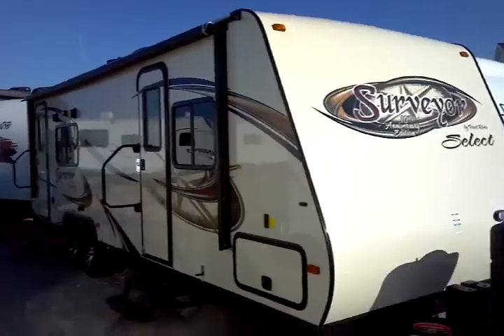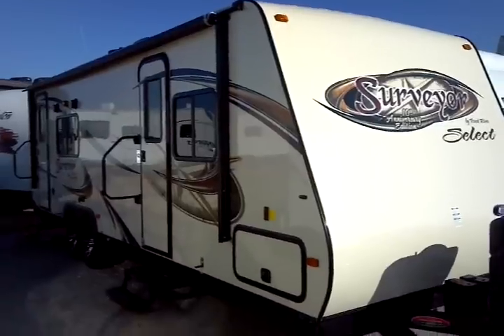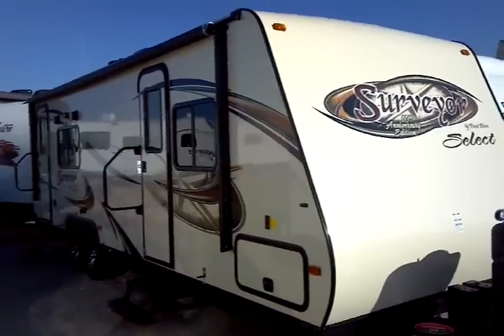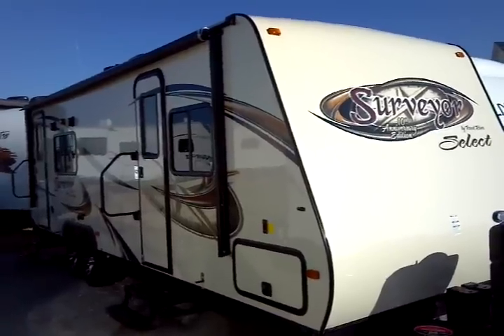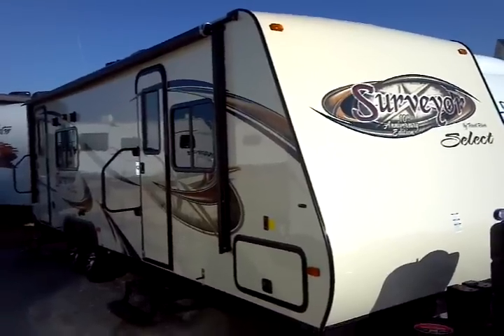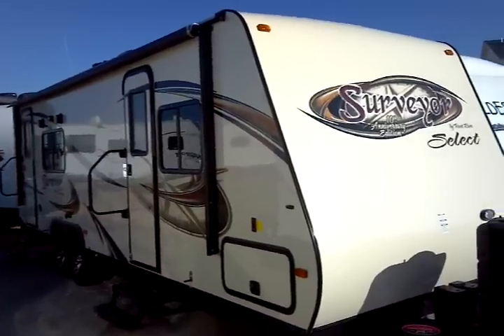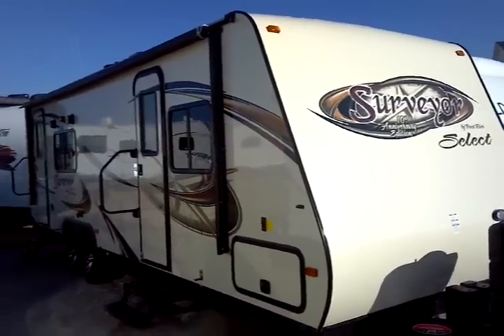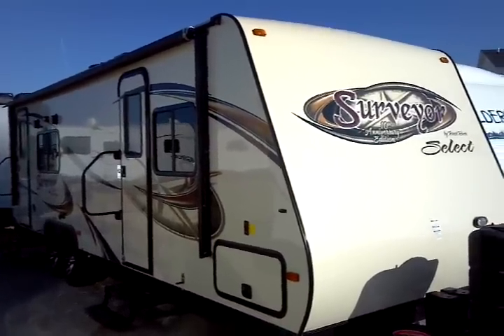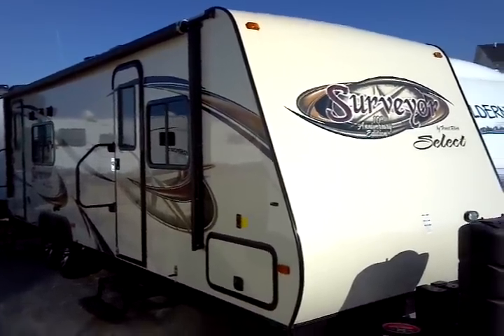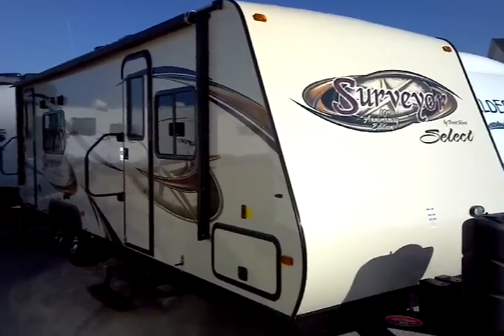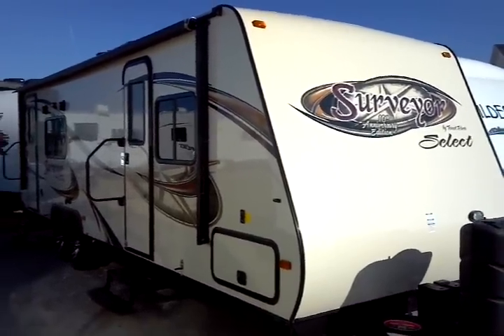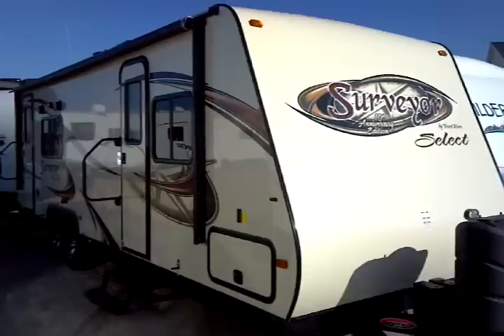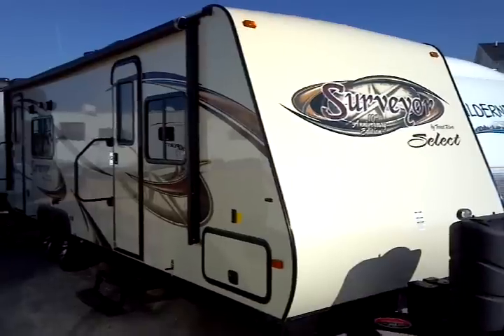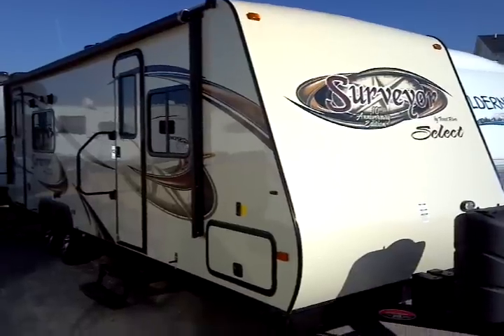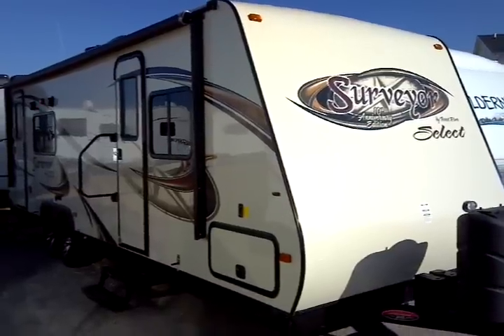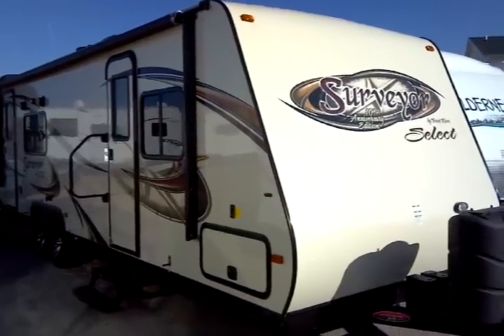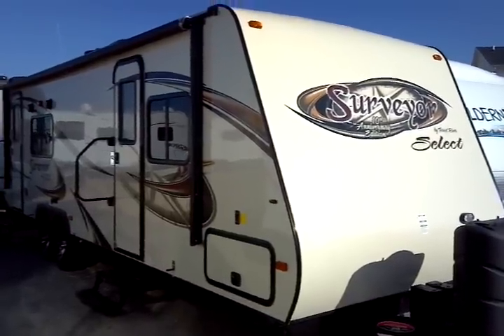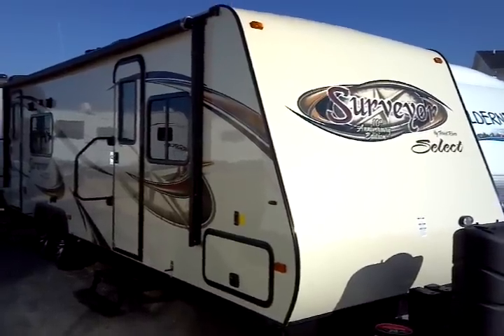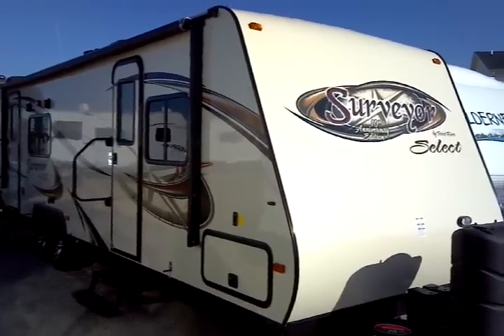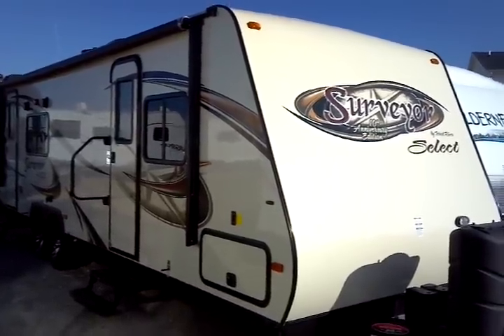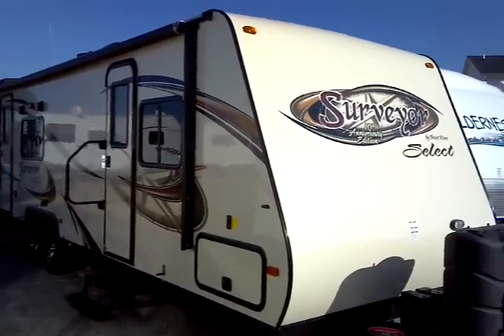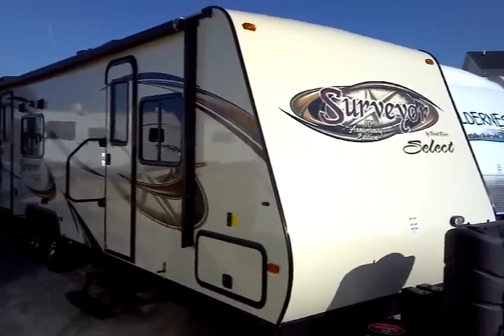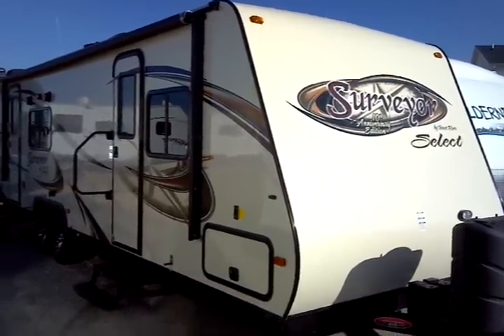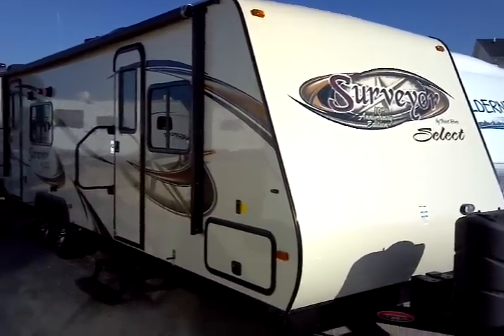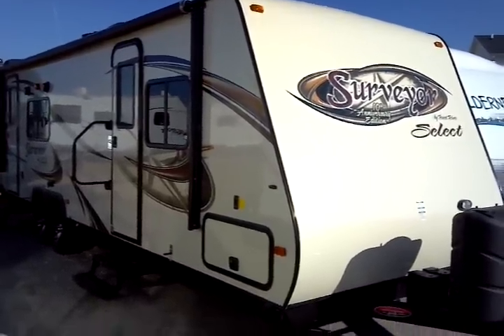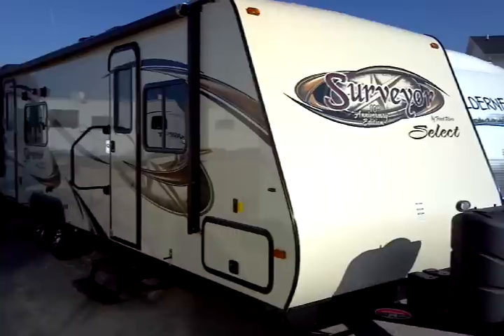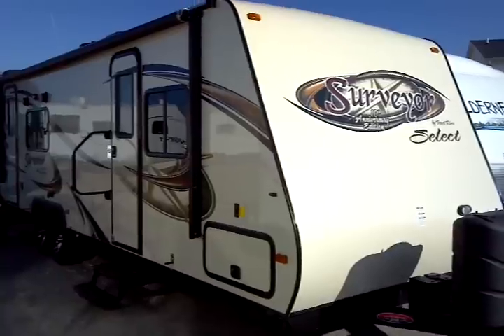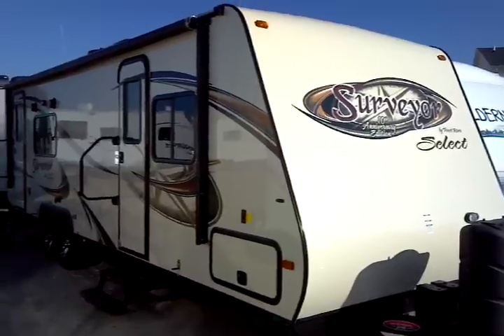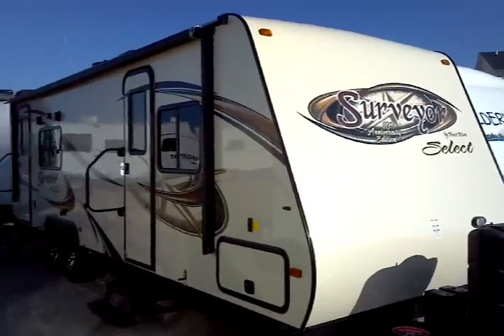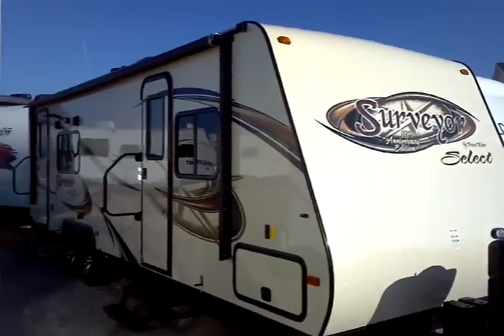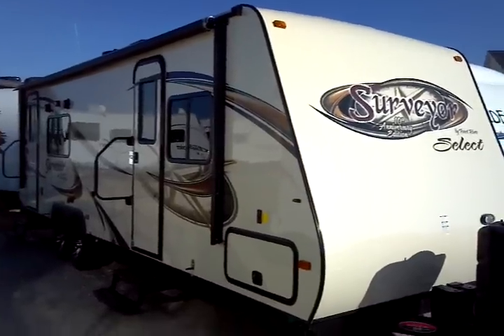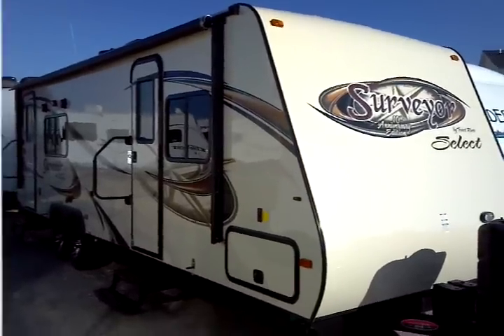This is a 2012 Surveyor model number SV264 manufactured by Forest River, presented to you by Terry Fraser's RV Center in Eldridge, Iowa.